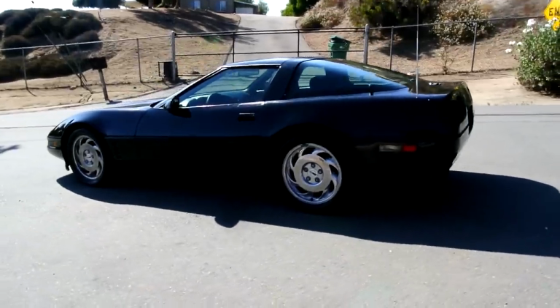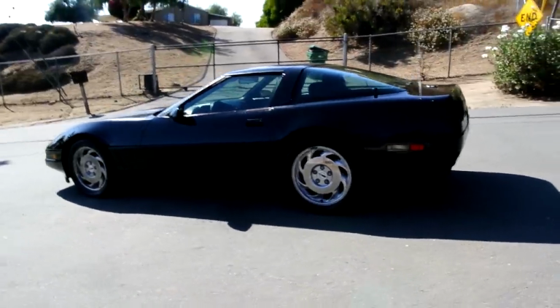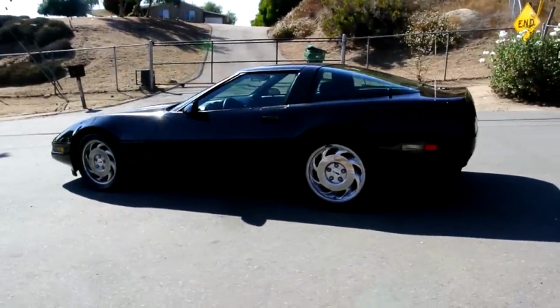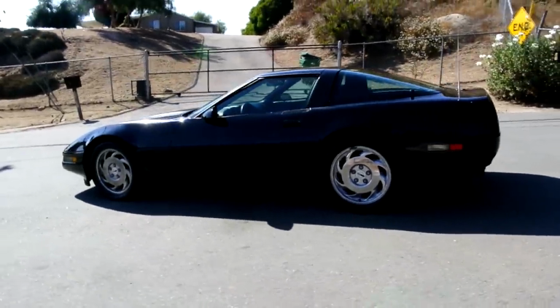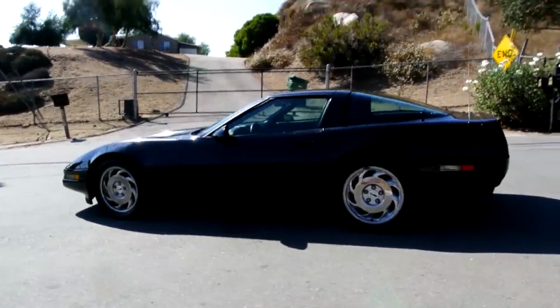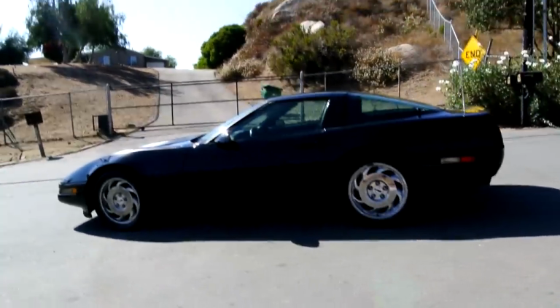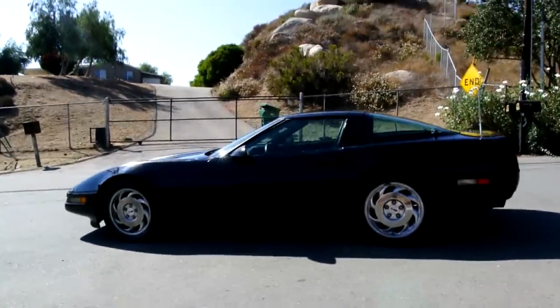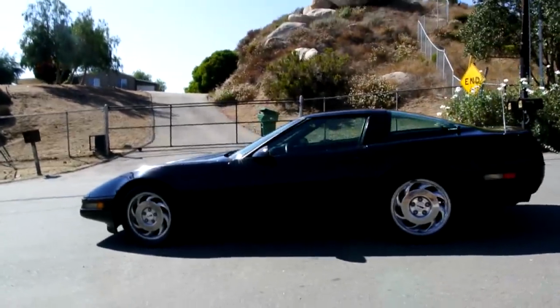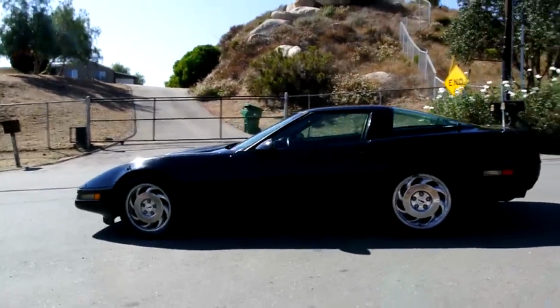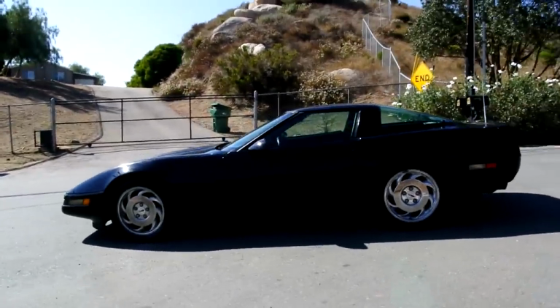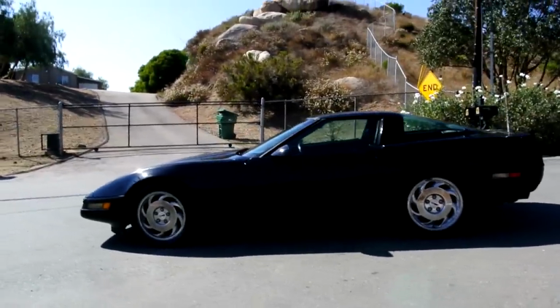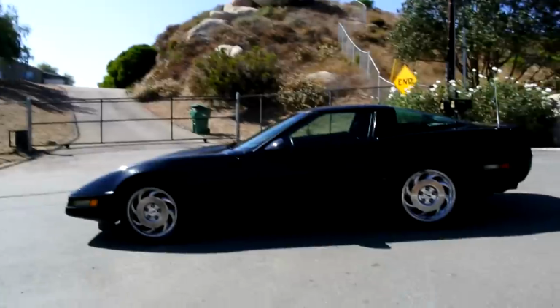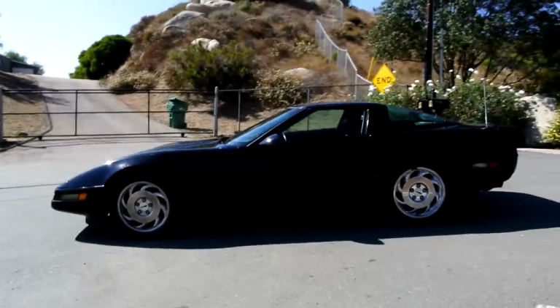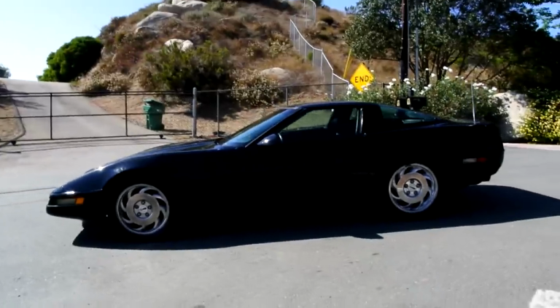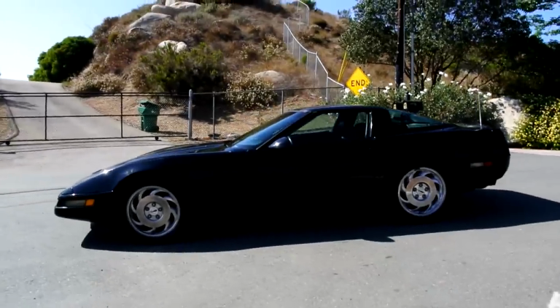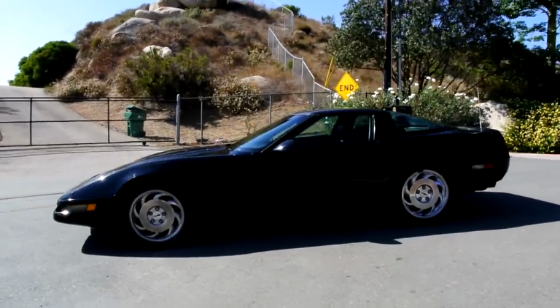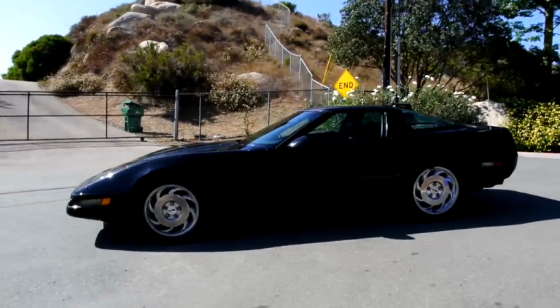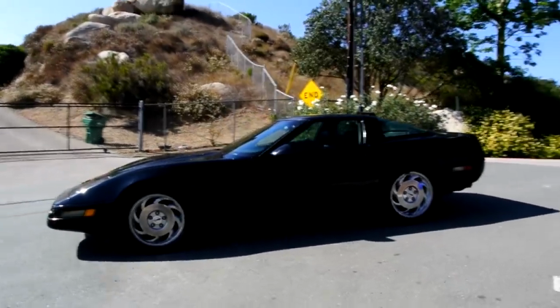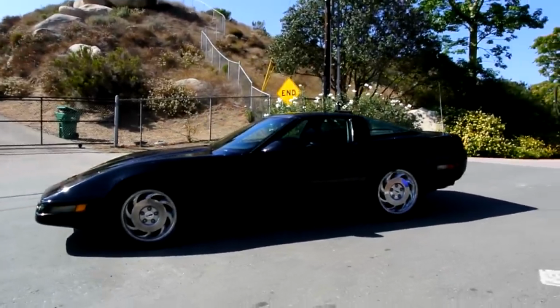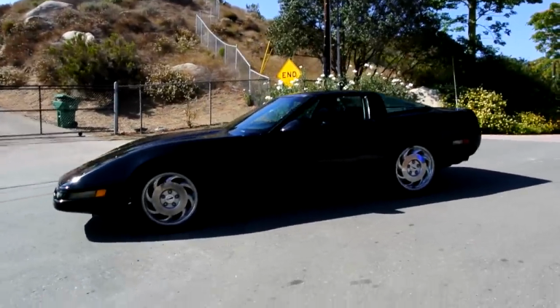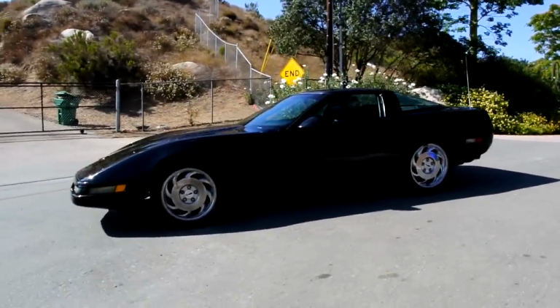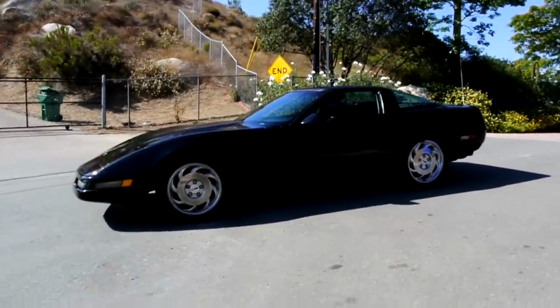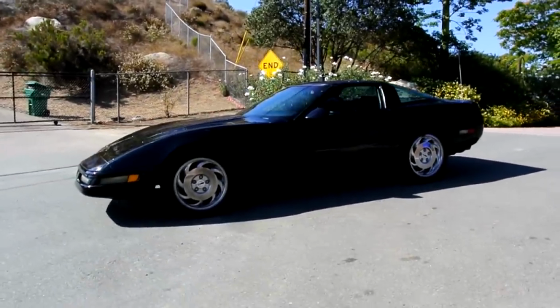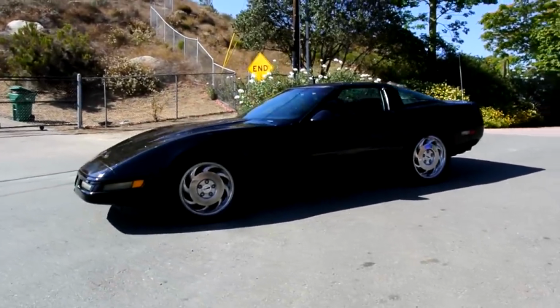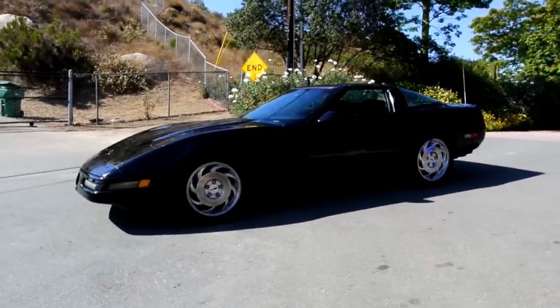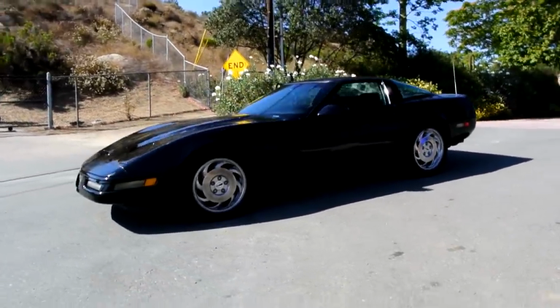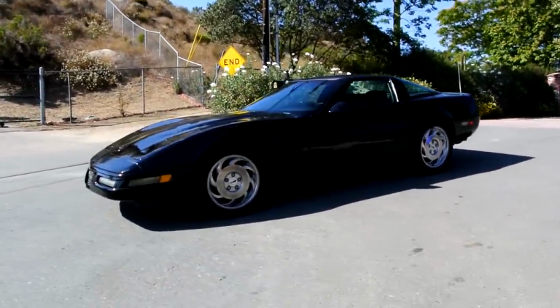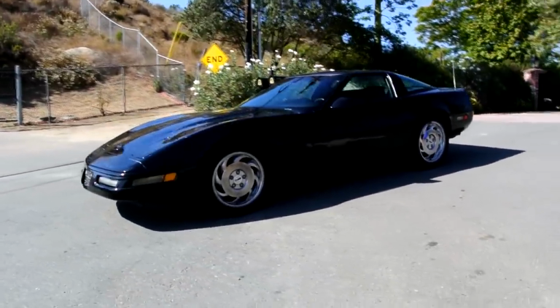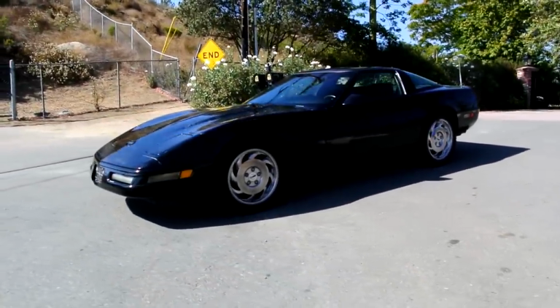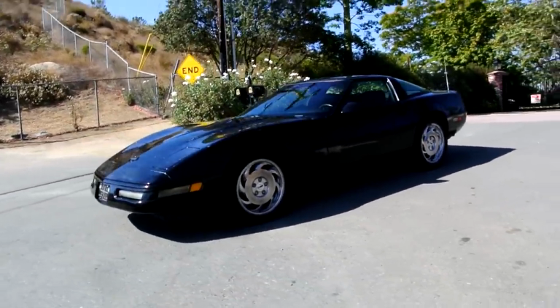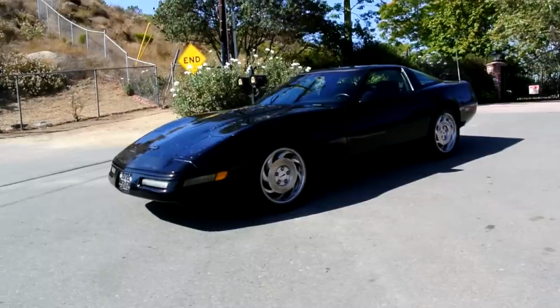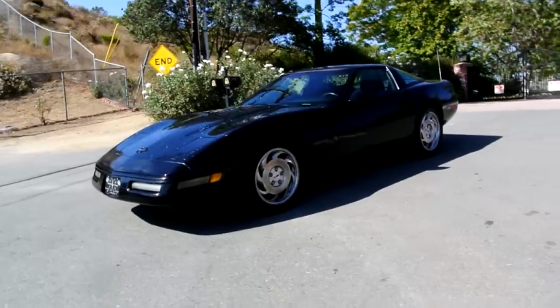I'm going to go up close and show you any of the minor flaws here in a second. I'll show you the inside, we'll go on a test drive, I'll show you the underneath, and all that good stuff.